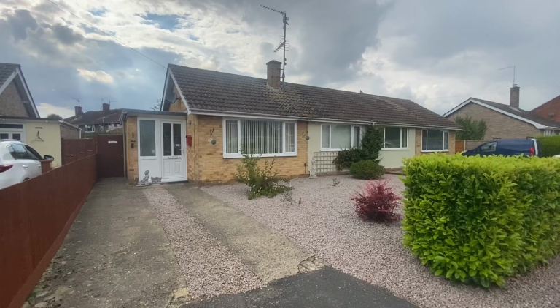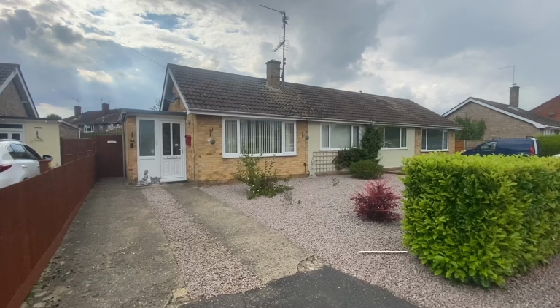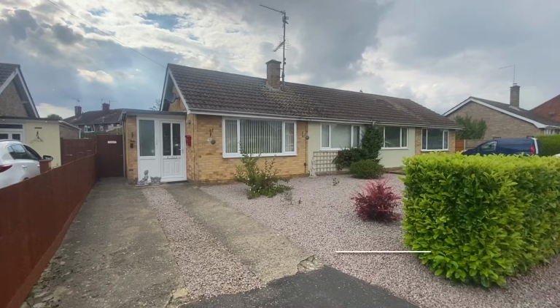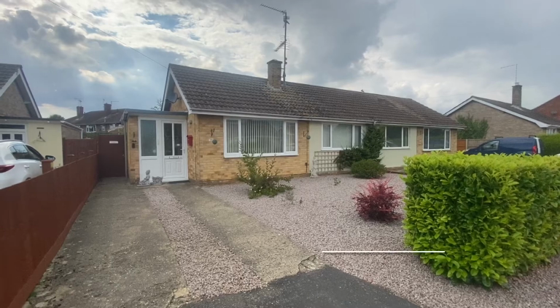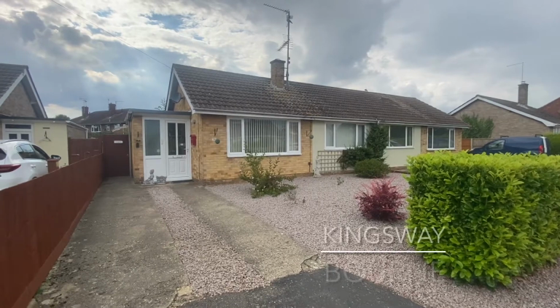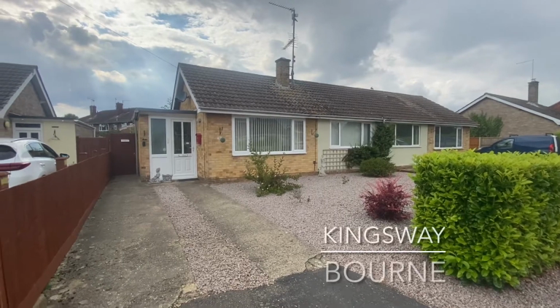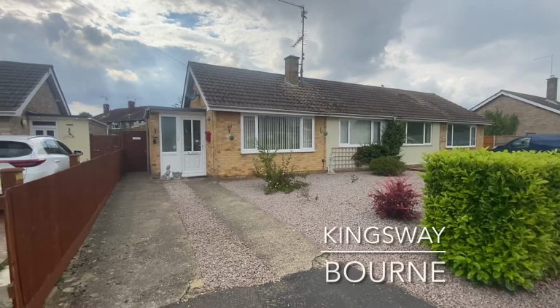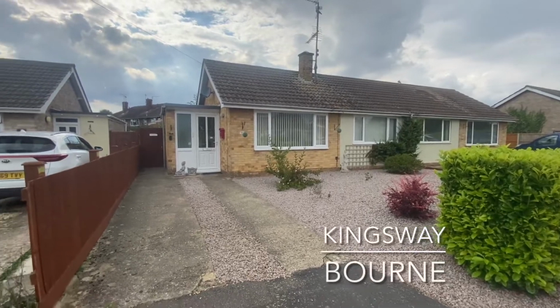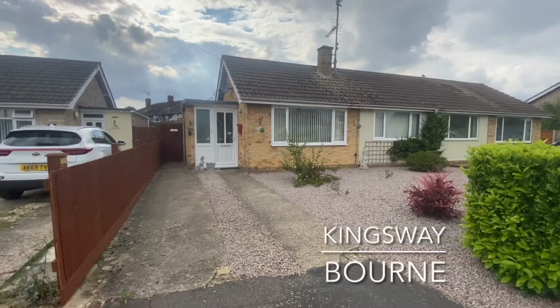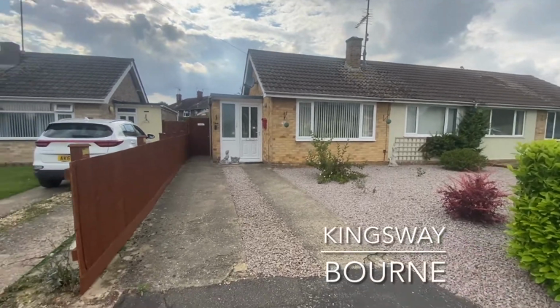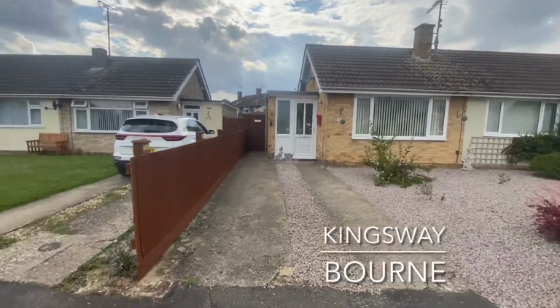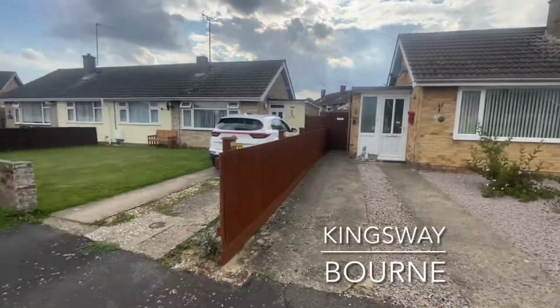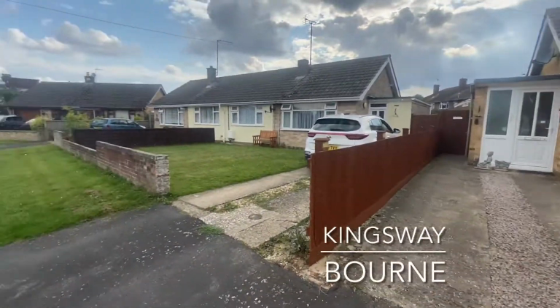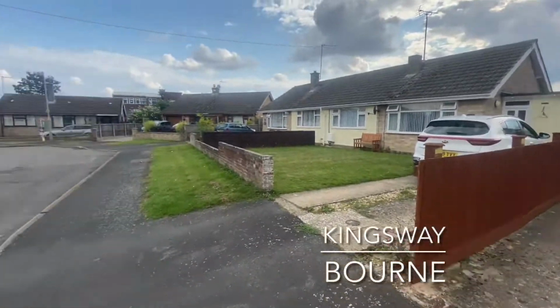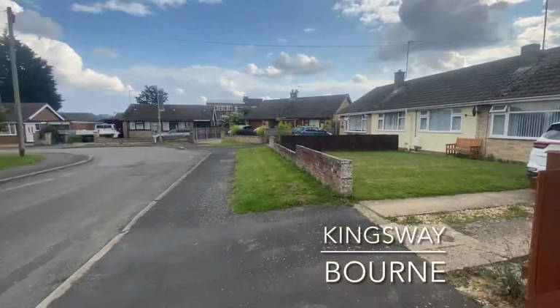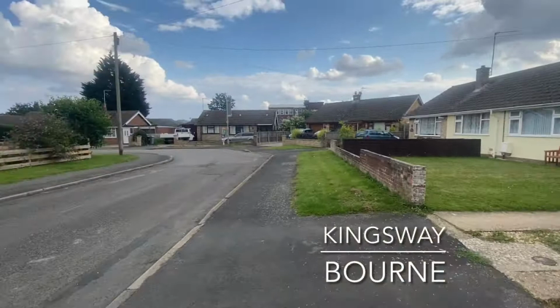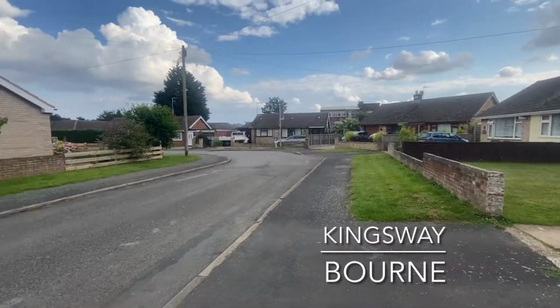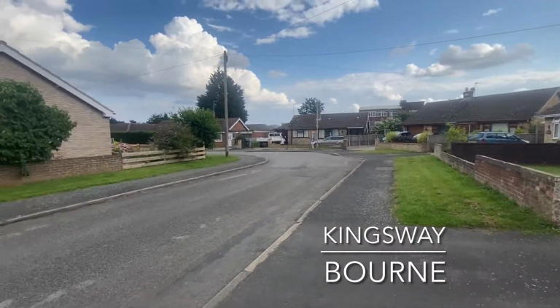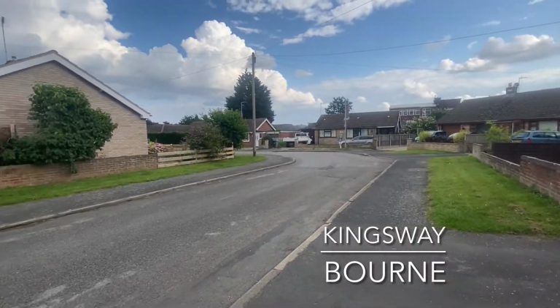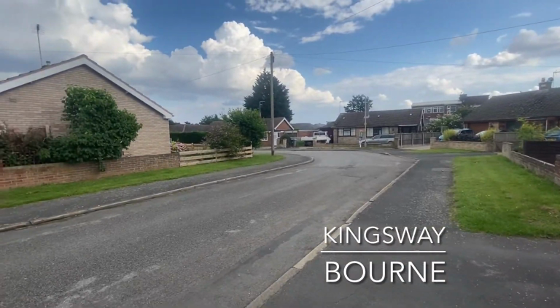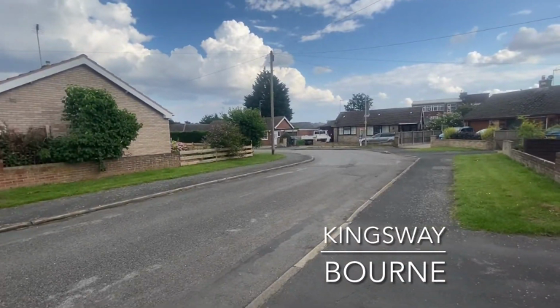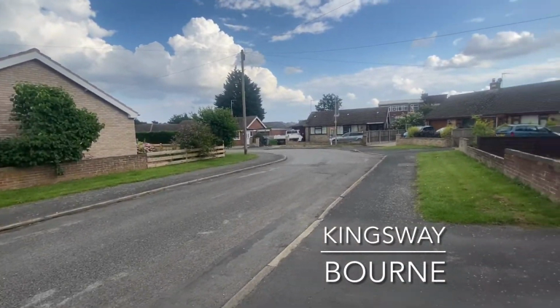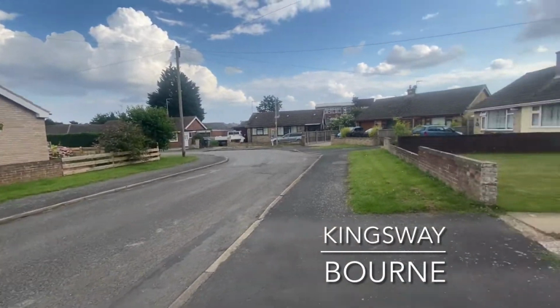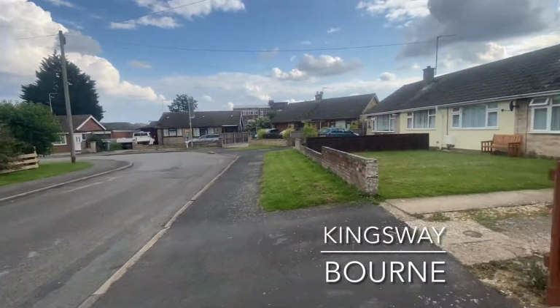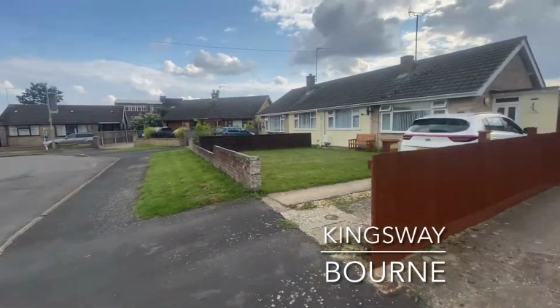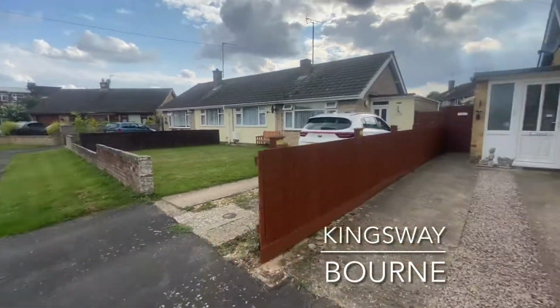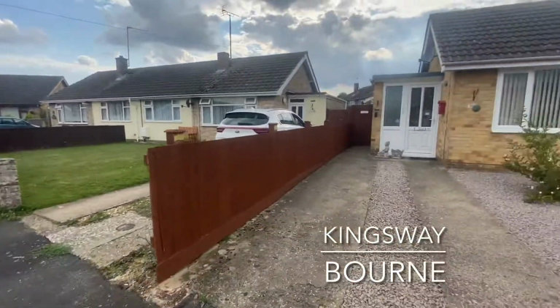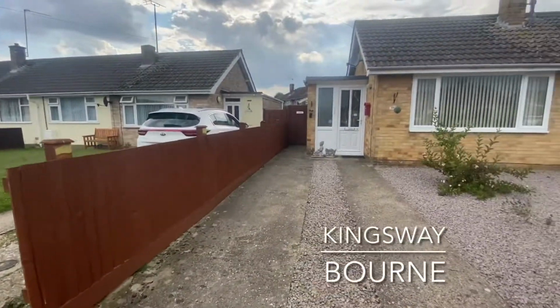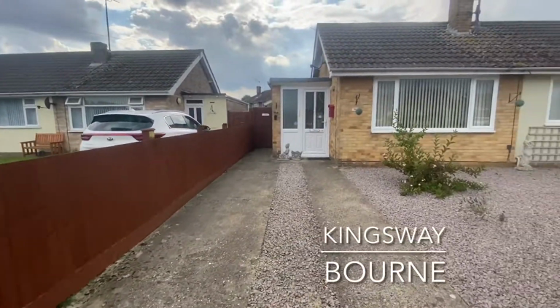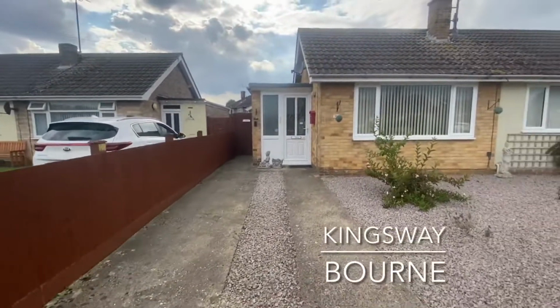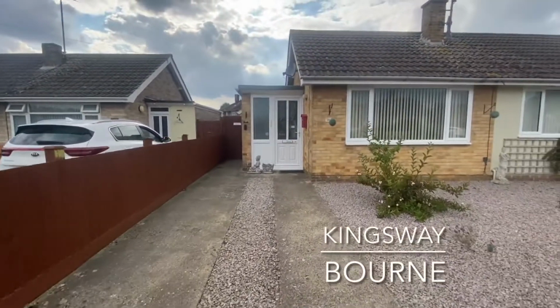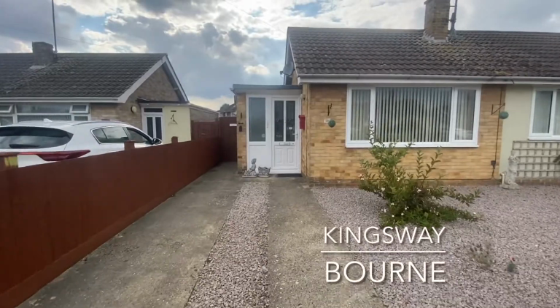Welcome to Kingsway, a quiet road on the north side of Bourne, home to this spacious two-bedroom semi-detached bungalow boasting off-road parking.